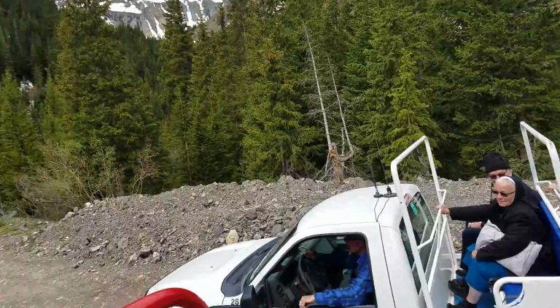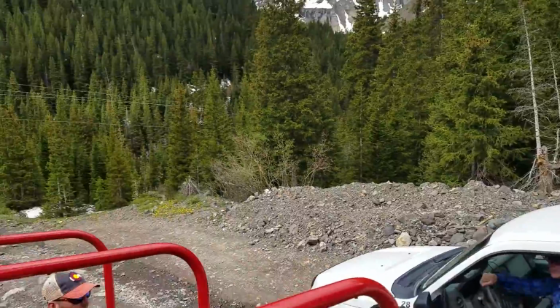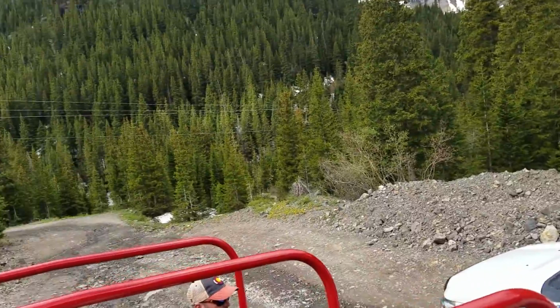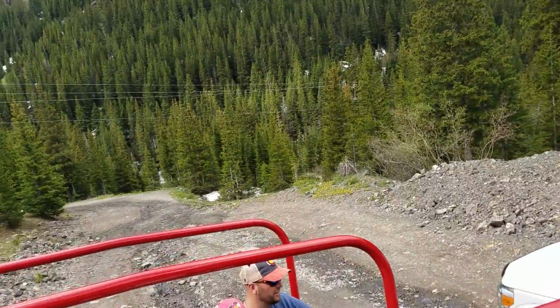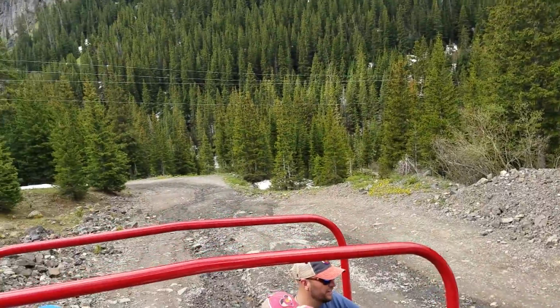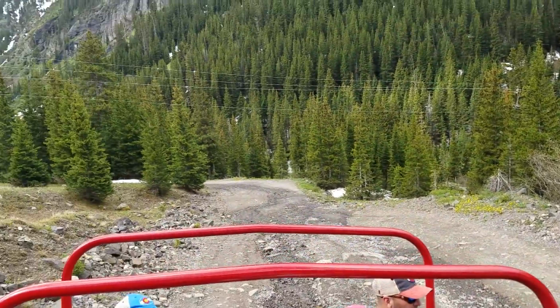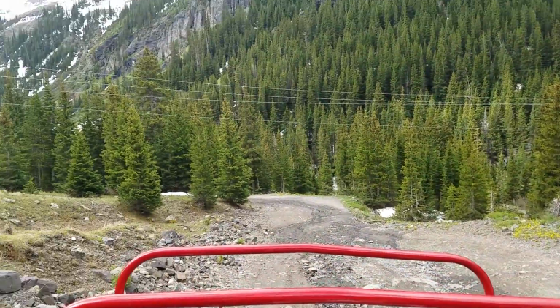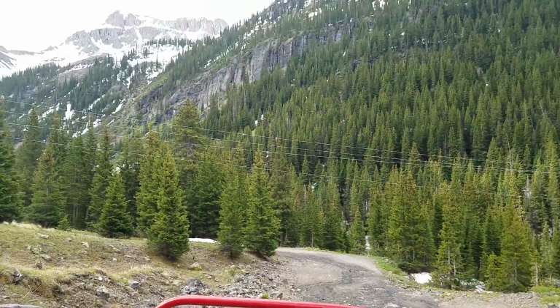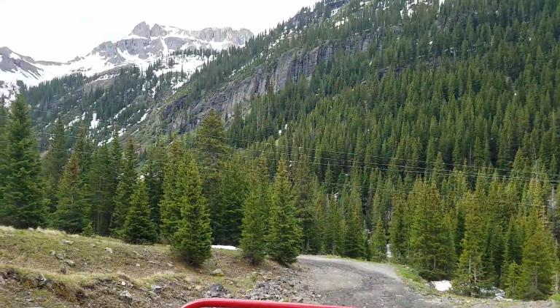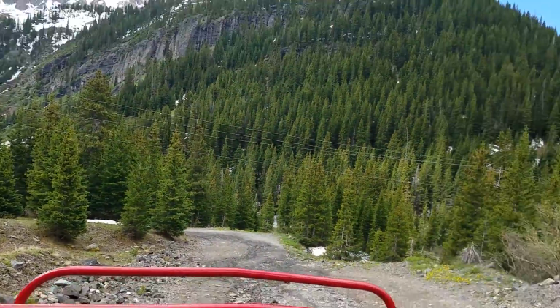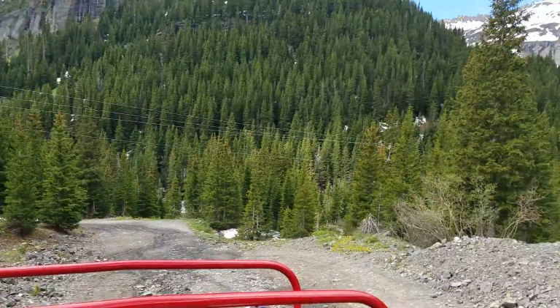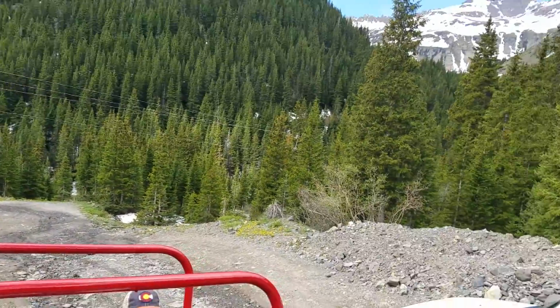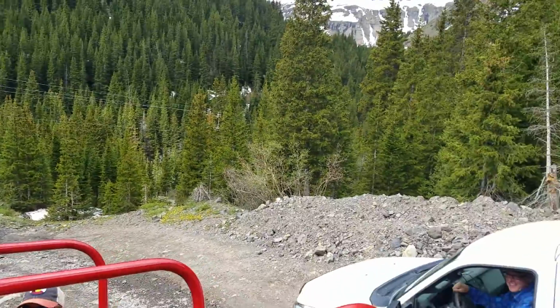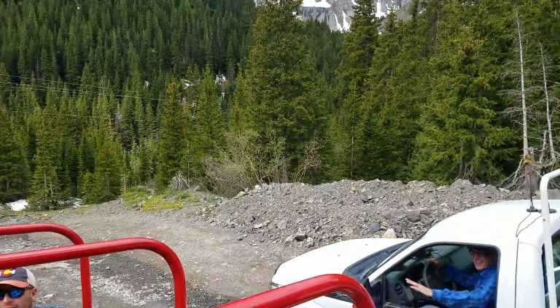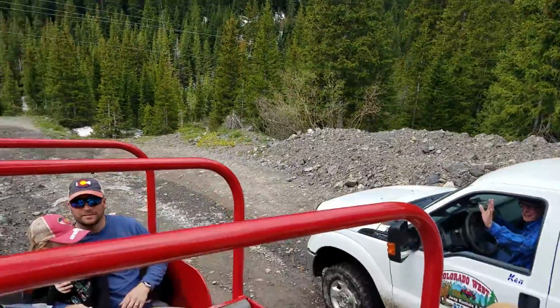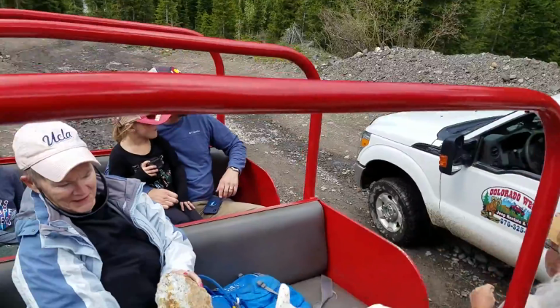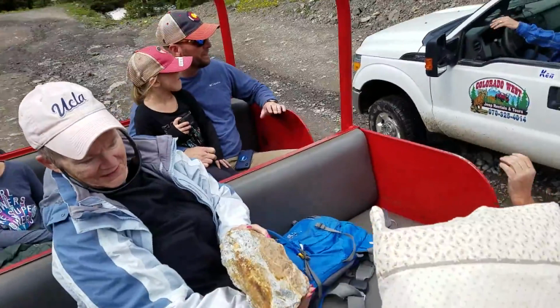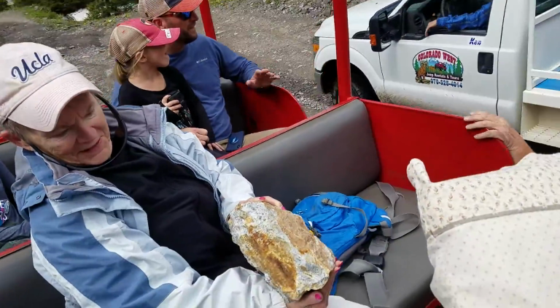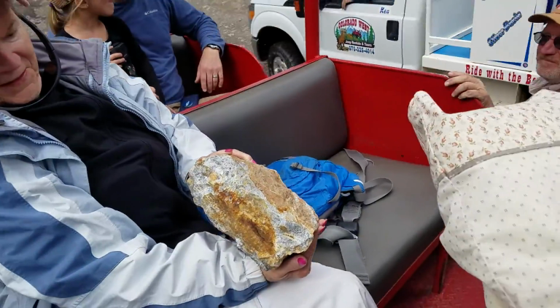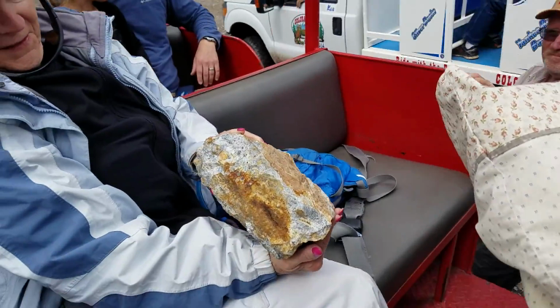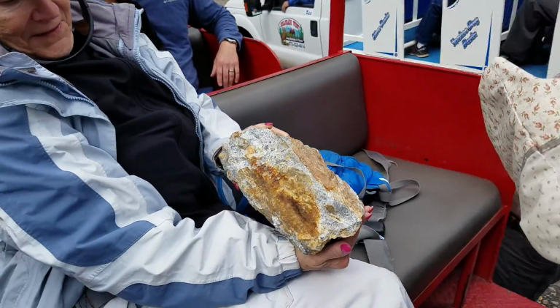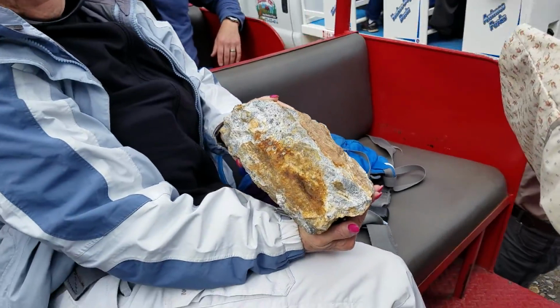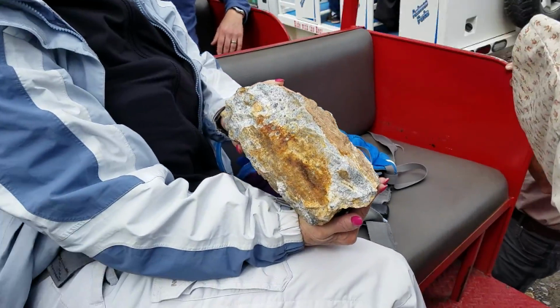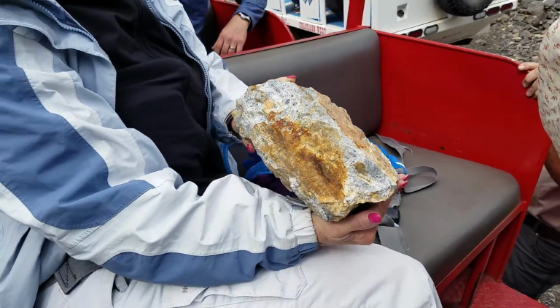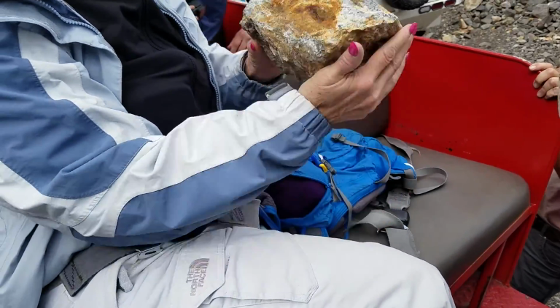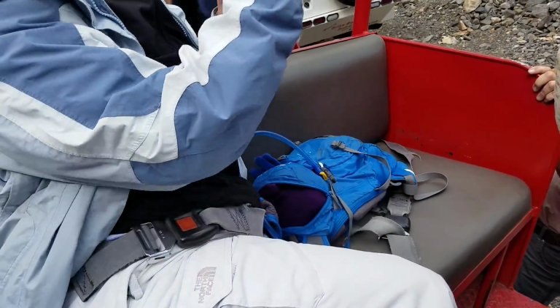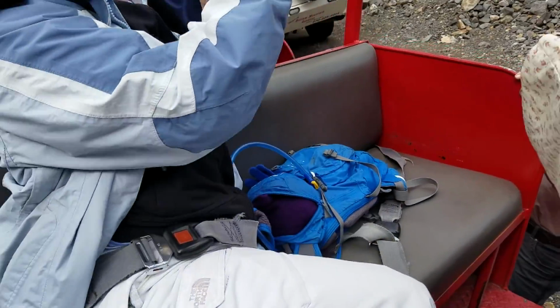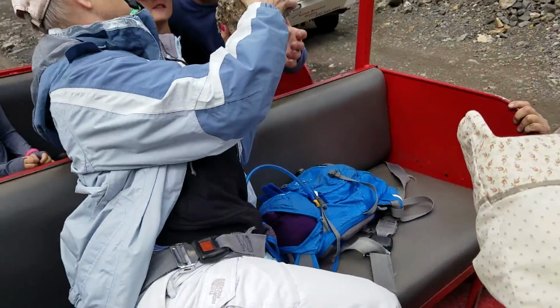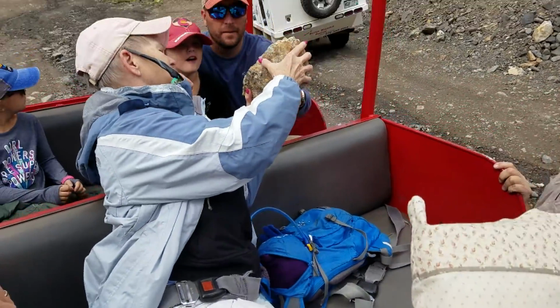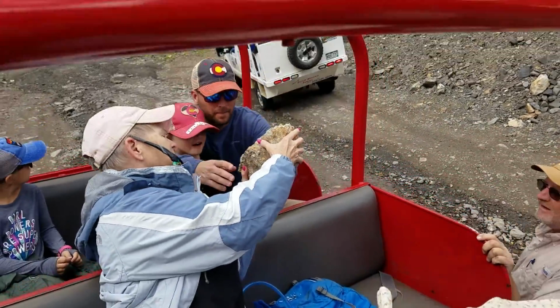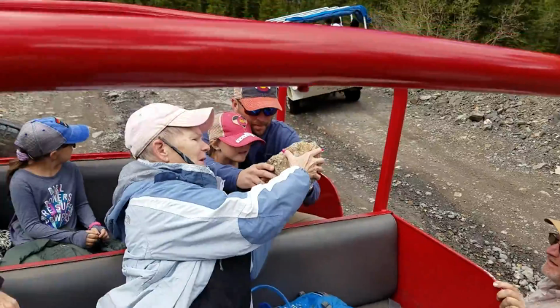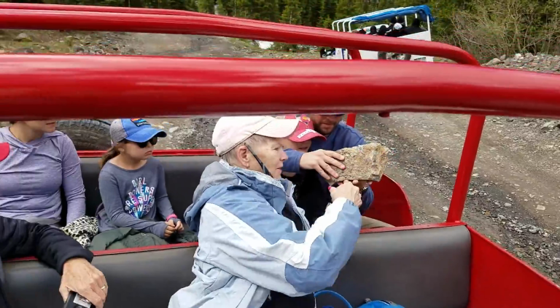This guy's a wild driver, but you'll be all right. He's got some wild grain on it. It's heavy.